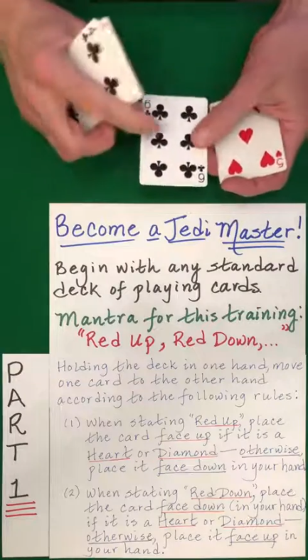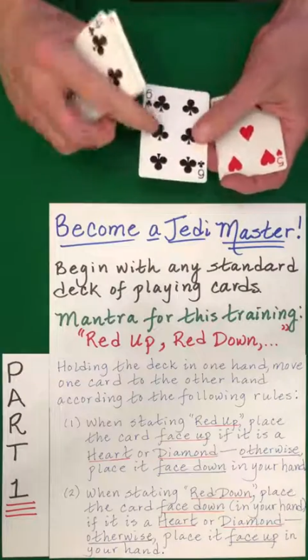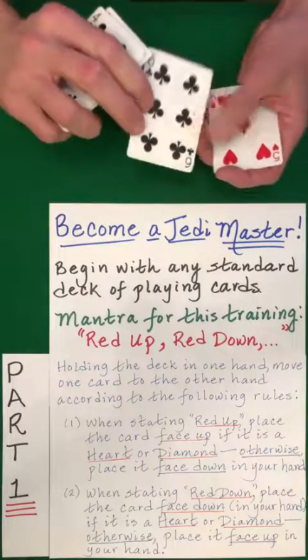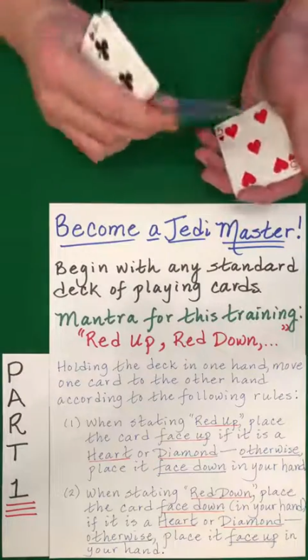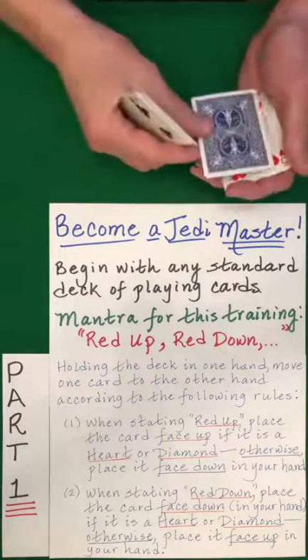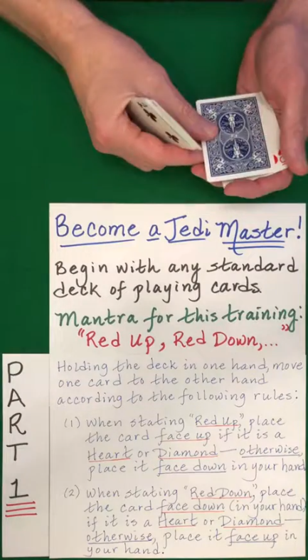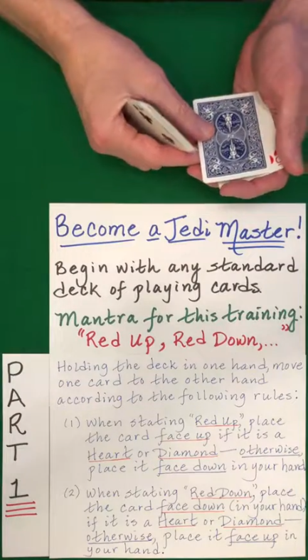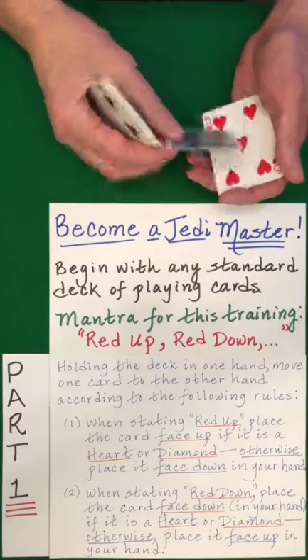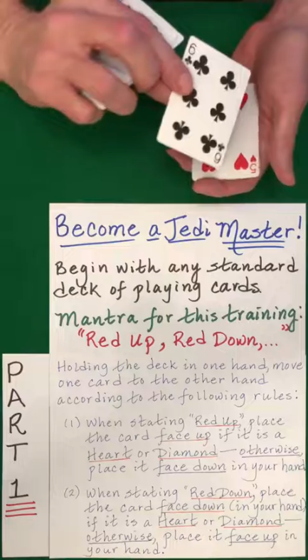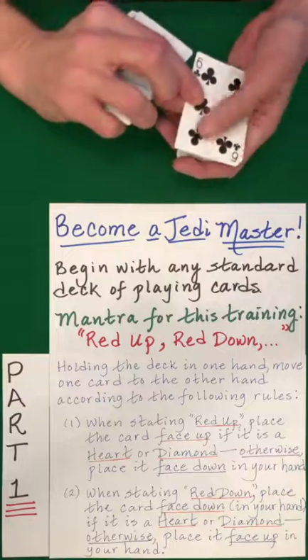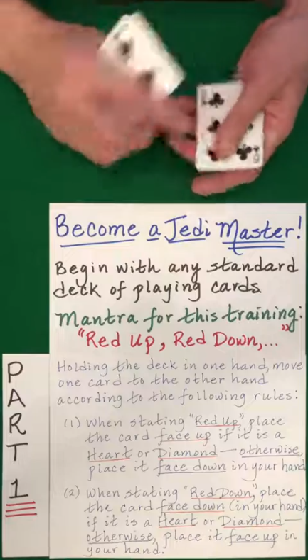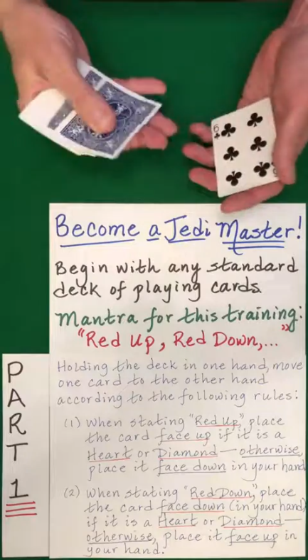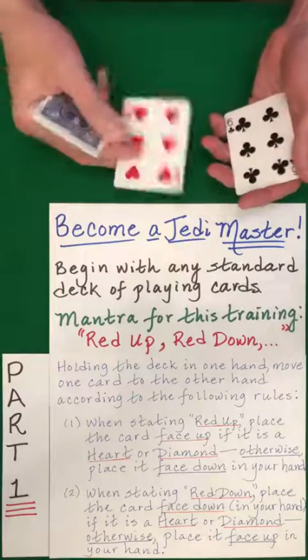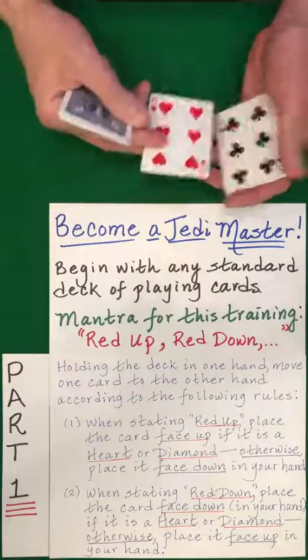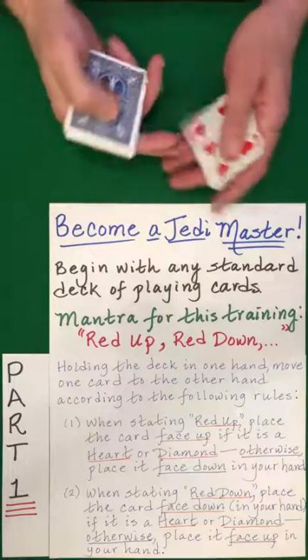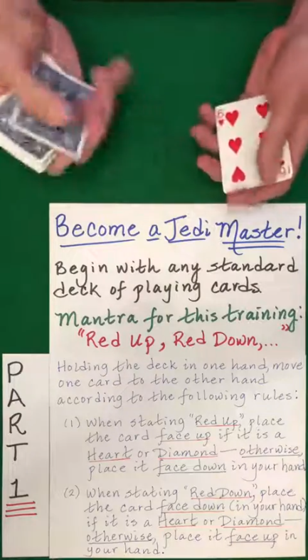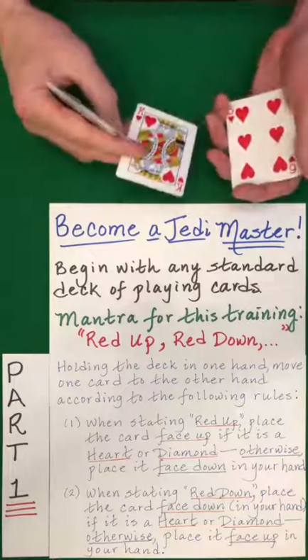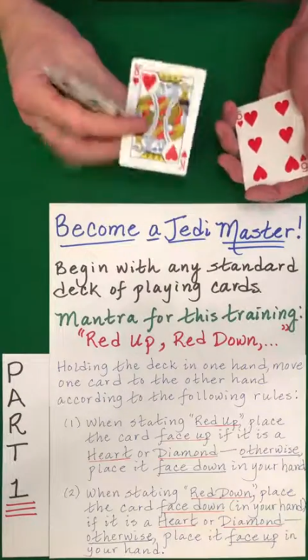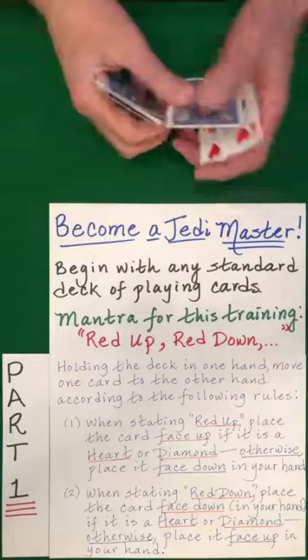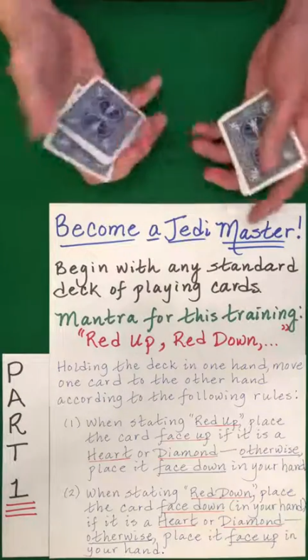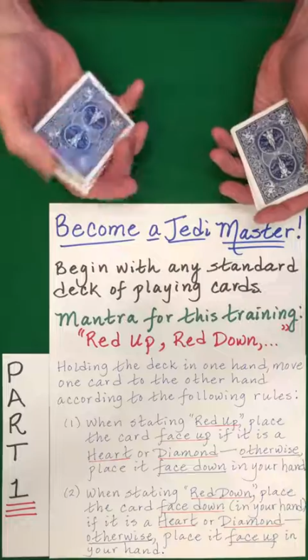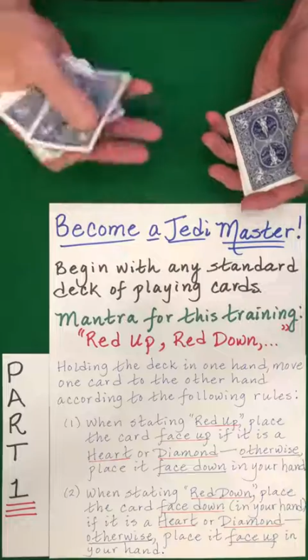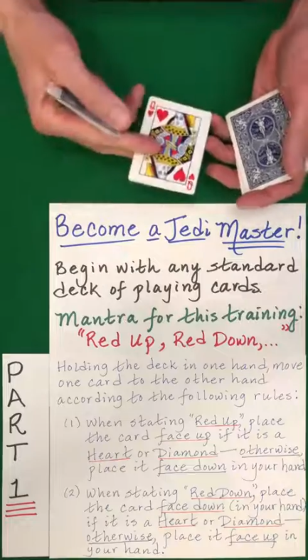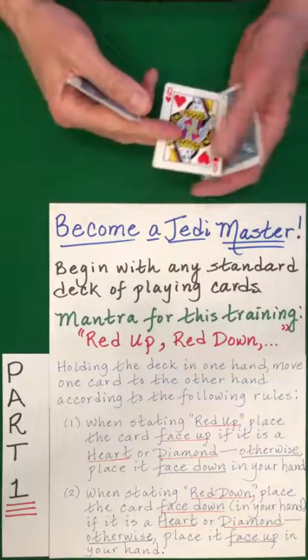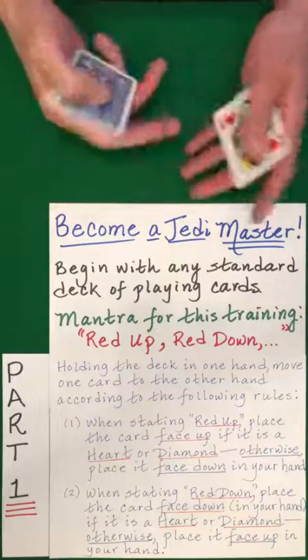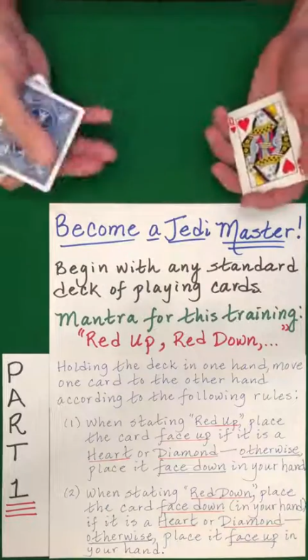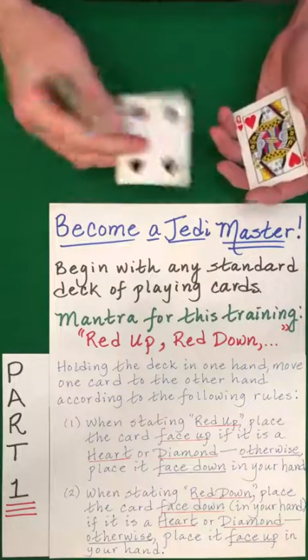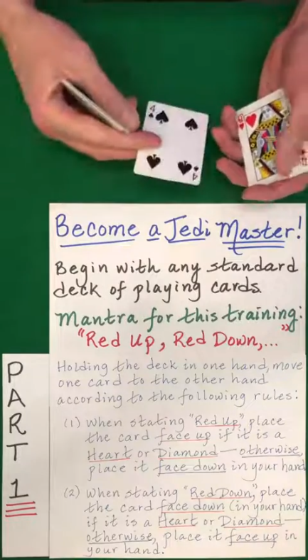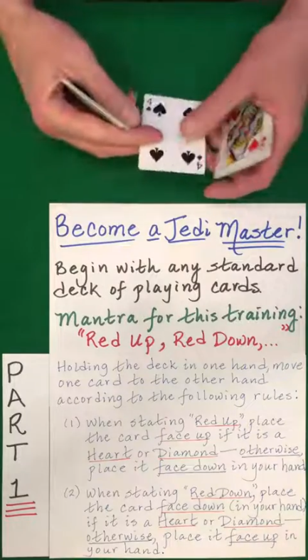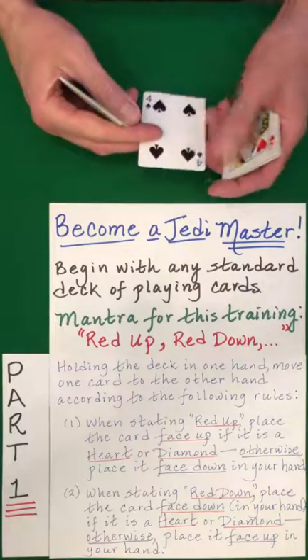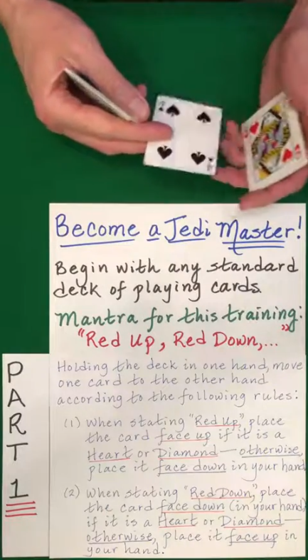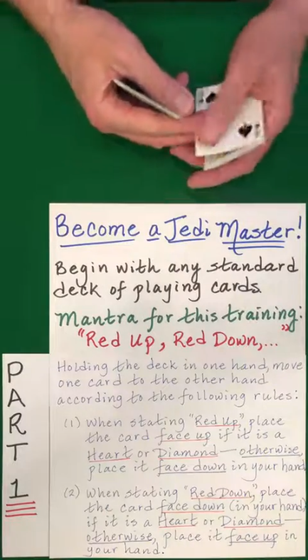Now if this were red, we would place it face down. It's not, so we do the opposite. Red up — yes. Red down — yes. Red up — yes. Red down. Okay, we do the opposite.